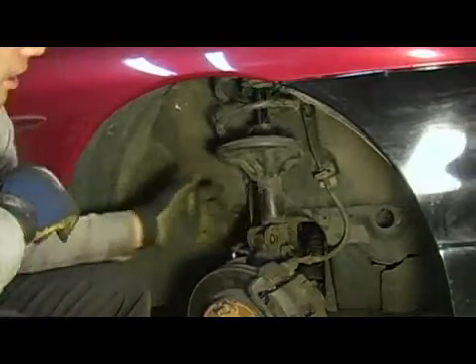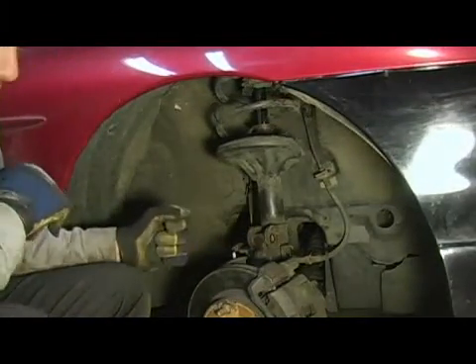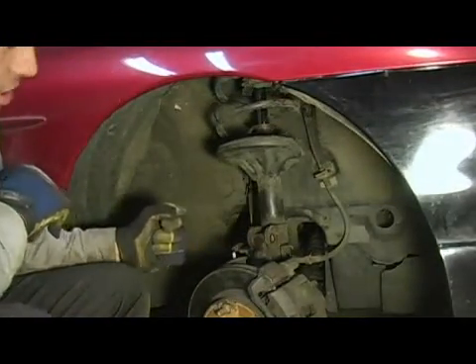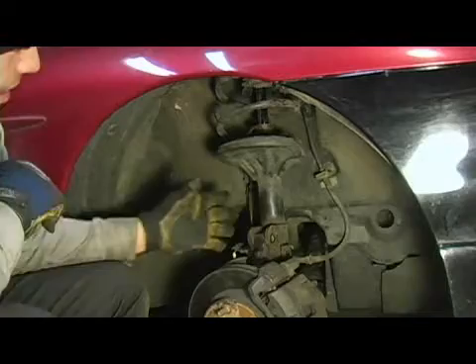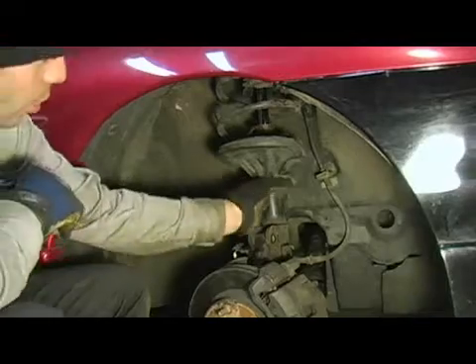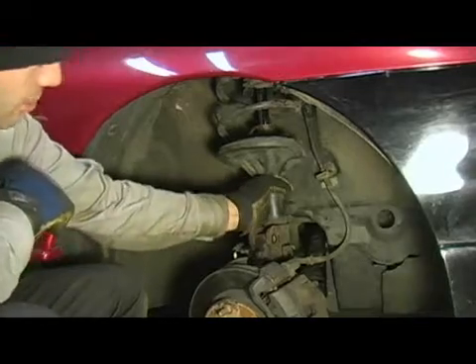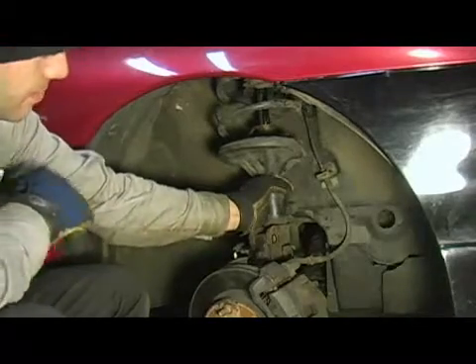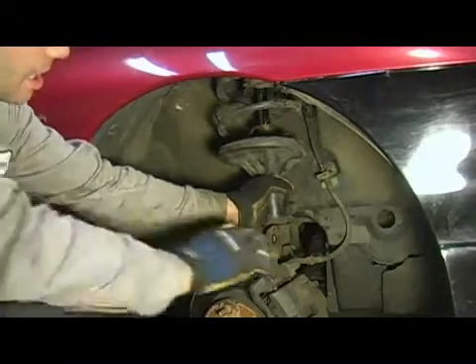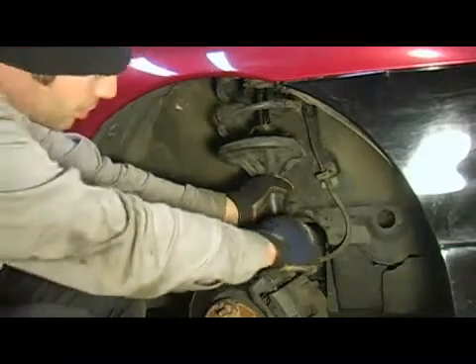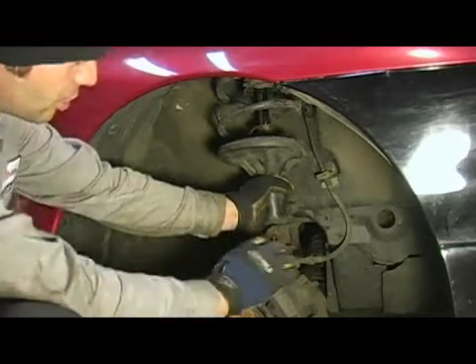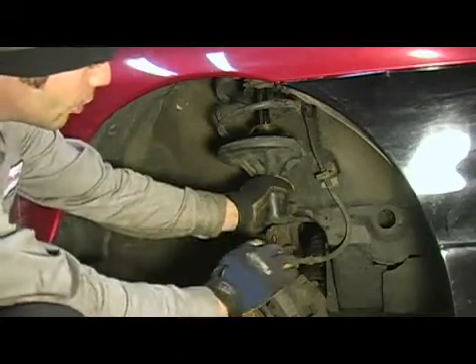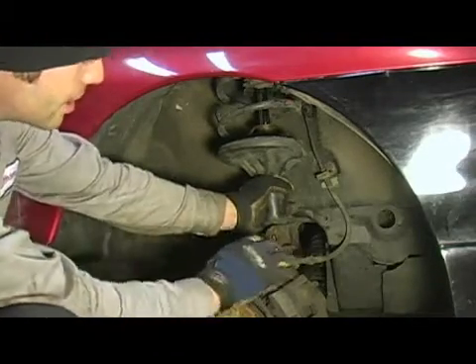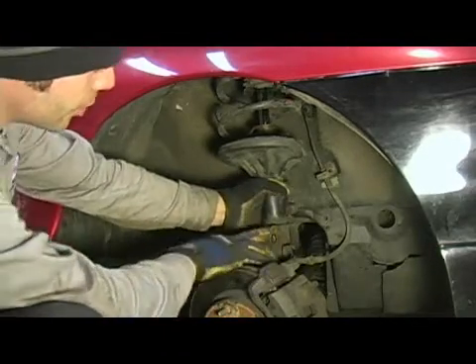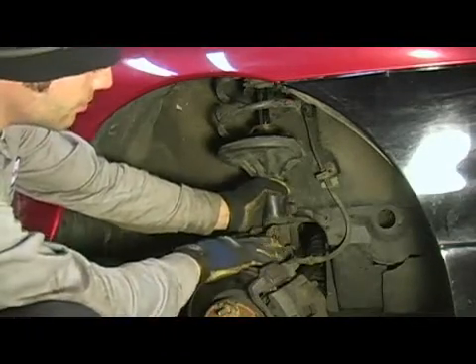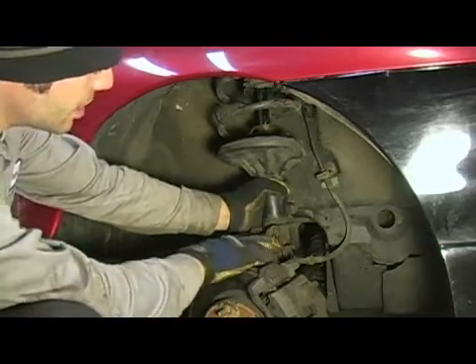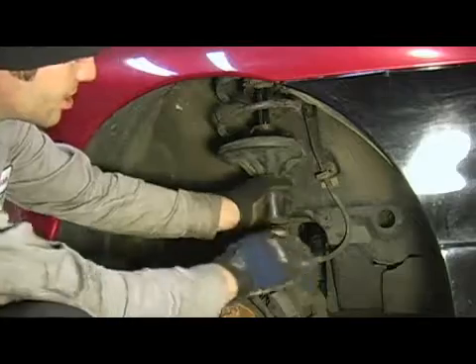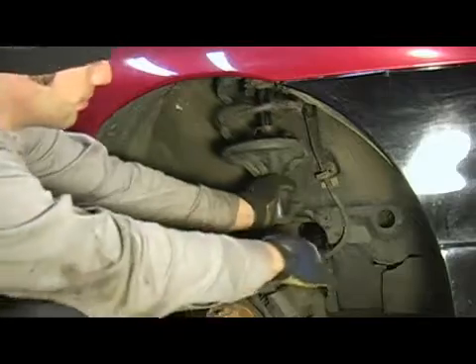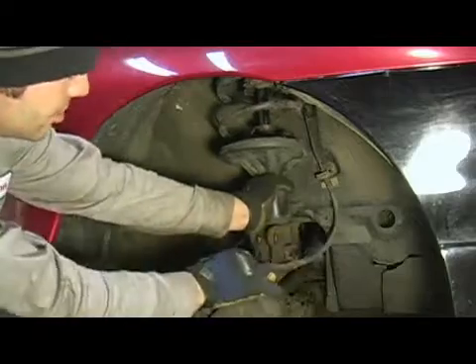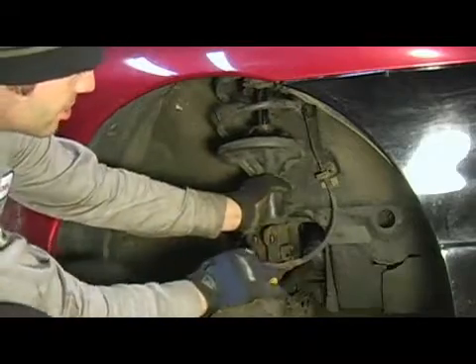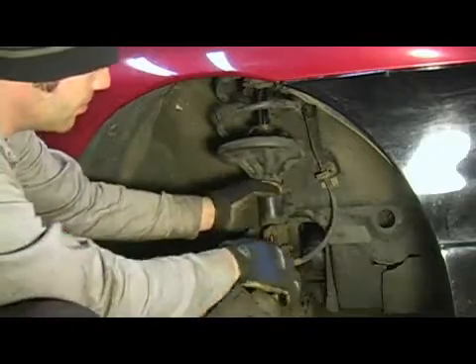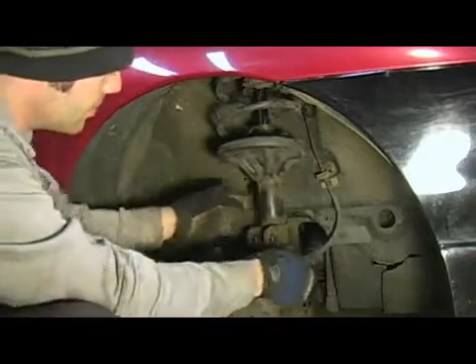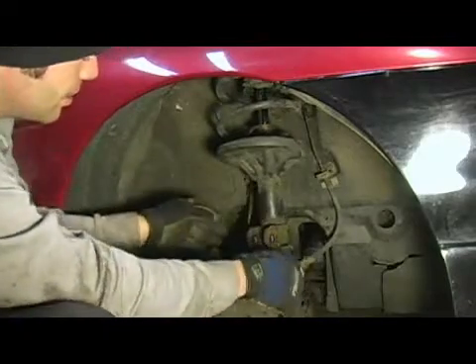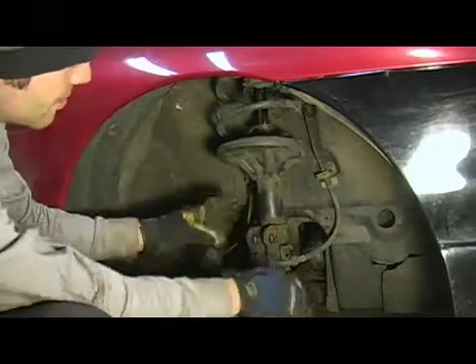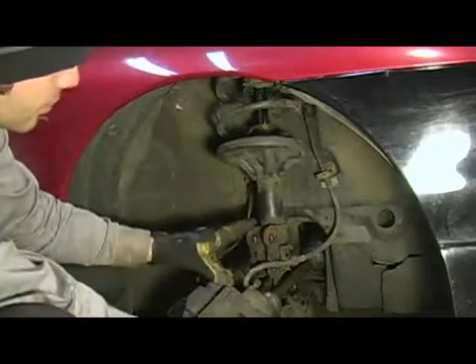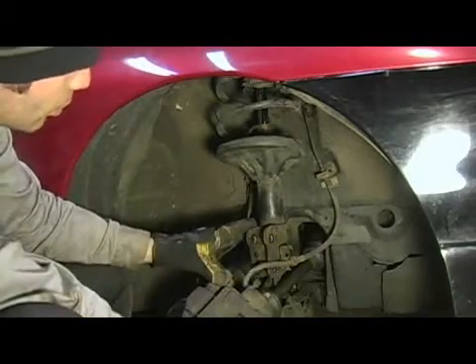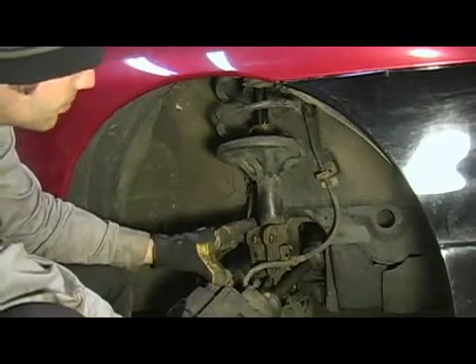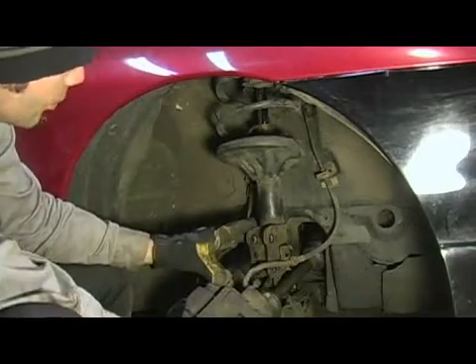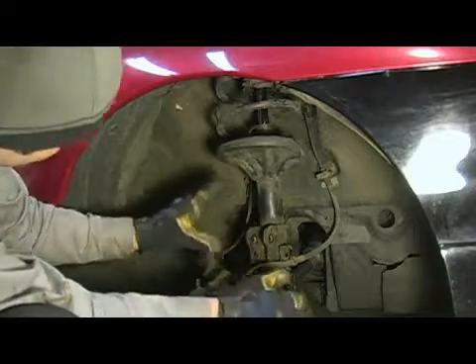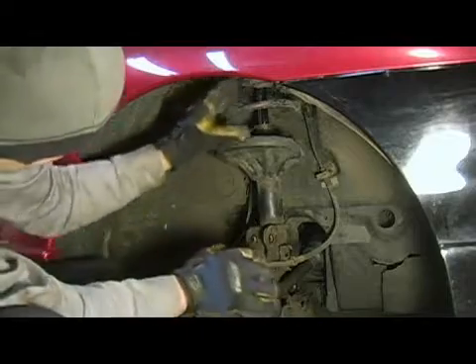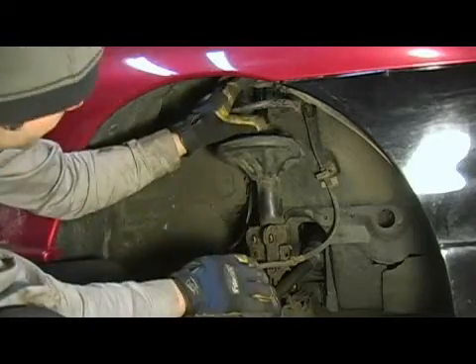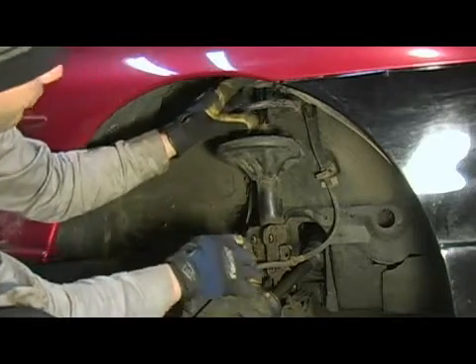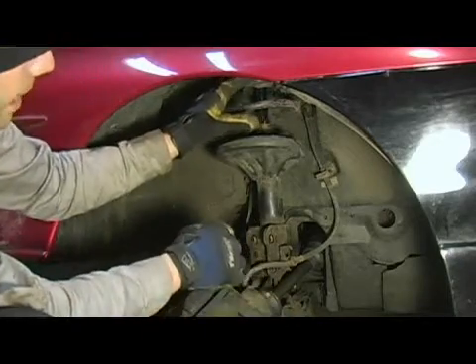What you're going to want to do is grab a hold of the strut and pull the knuckle out away from the joining surface here, just like so. That is the method for the lower portion.